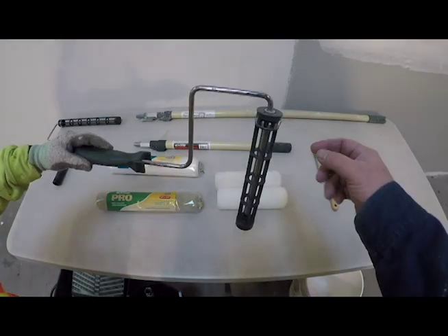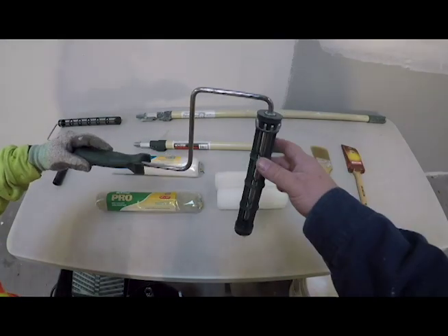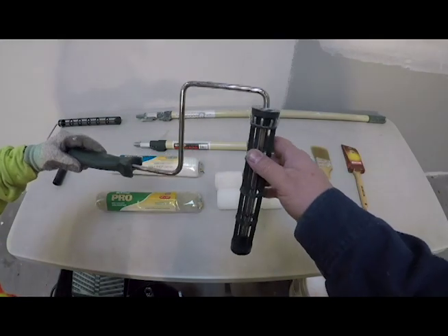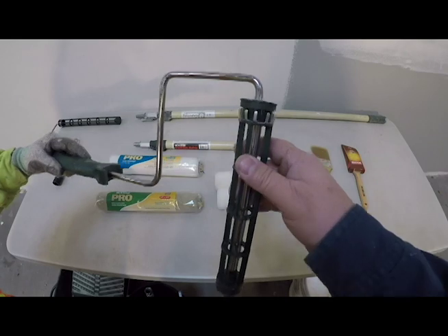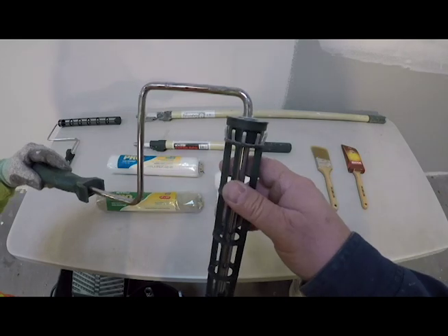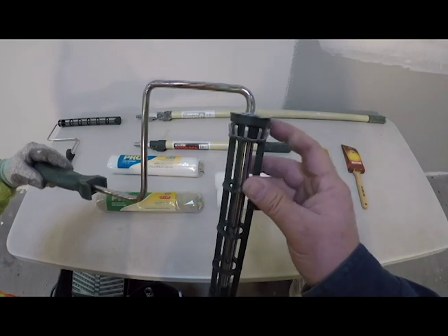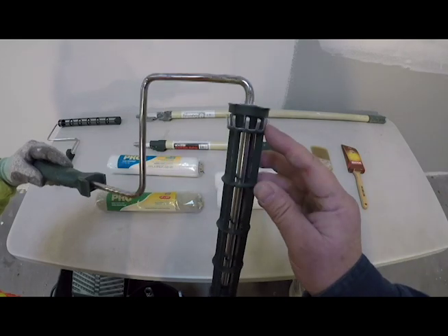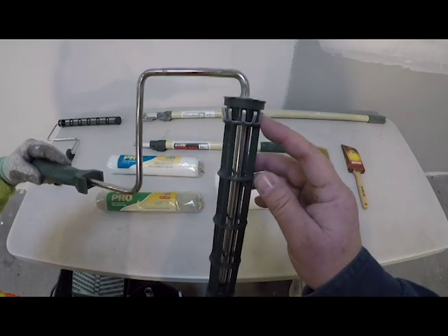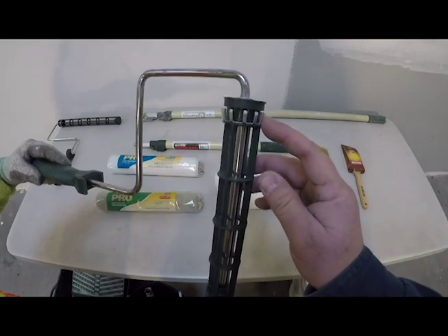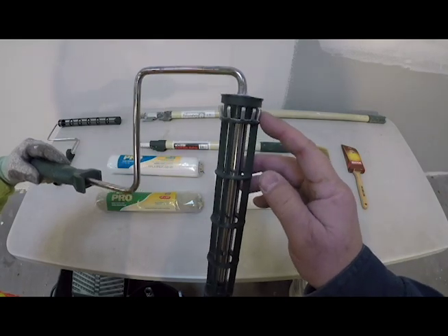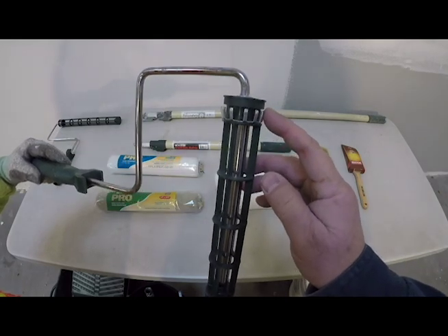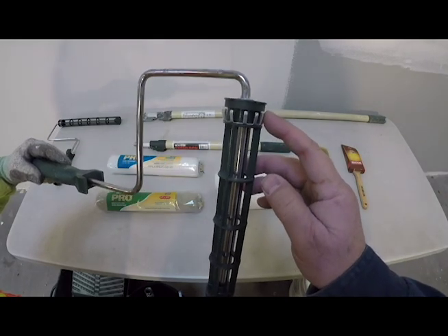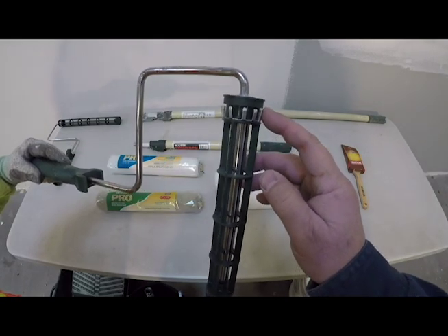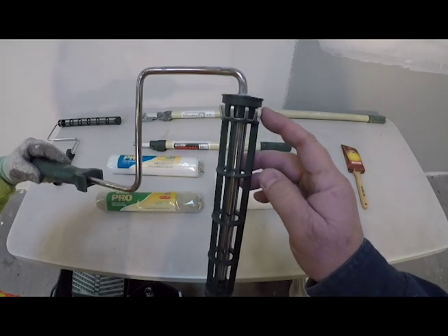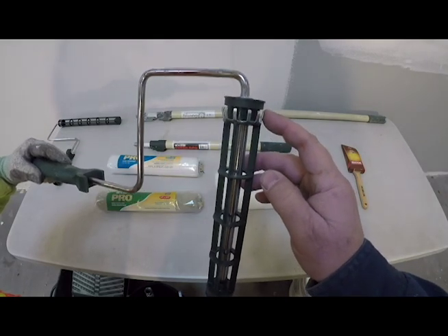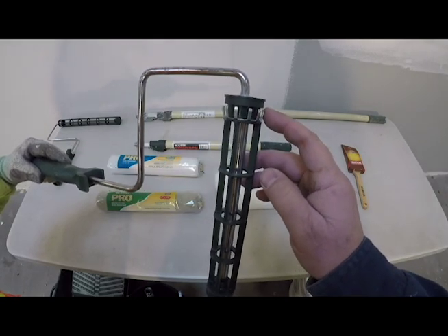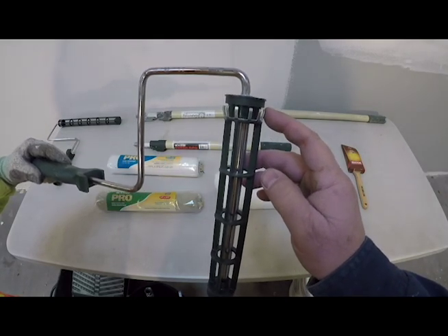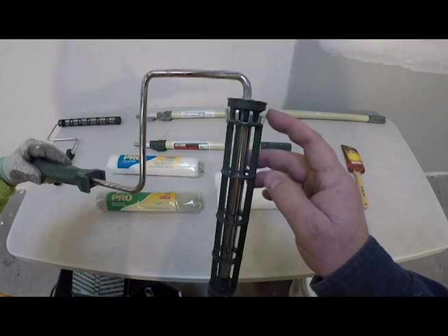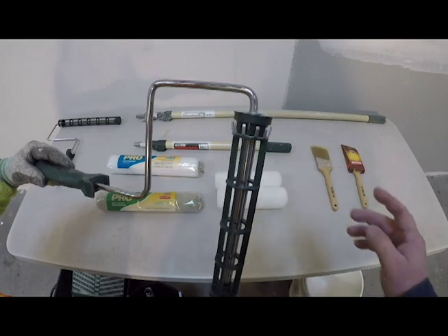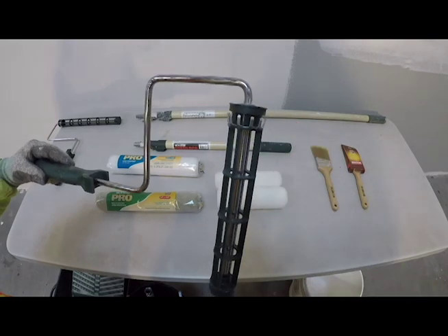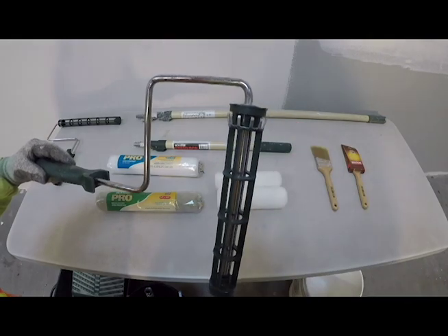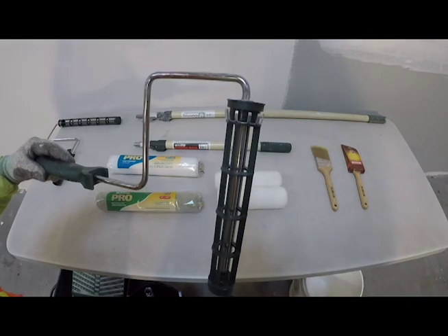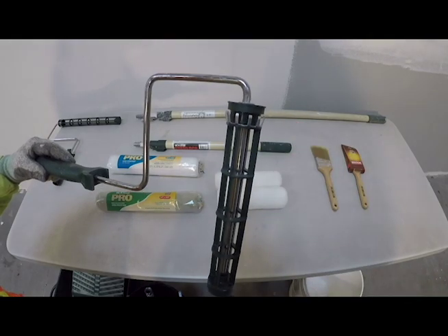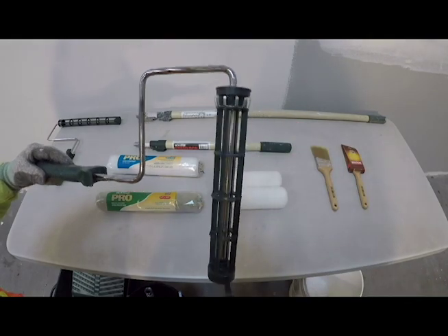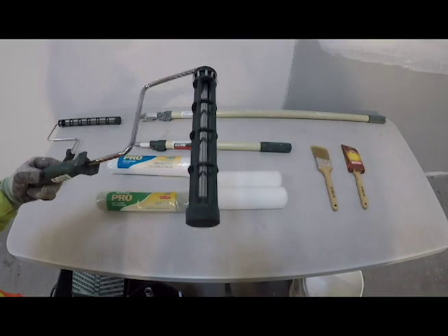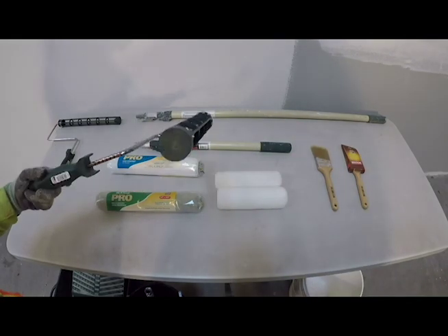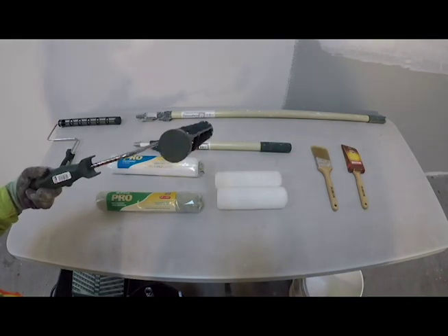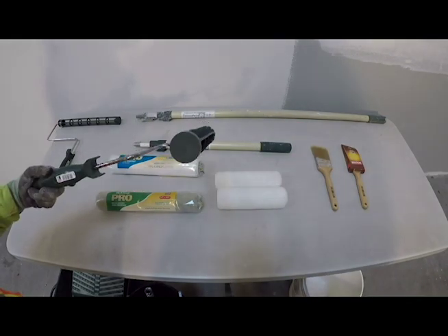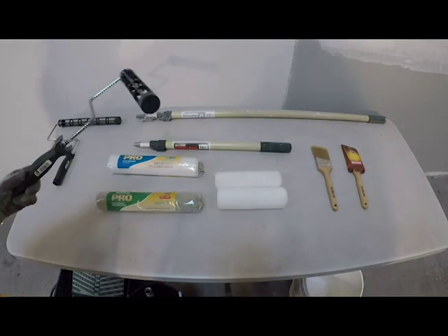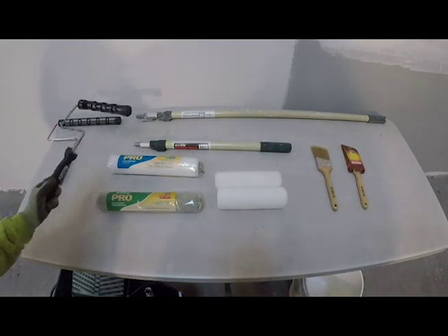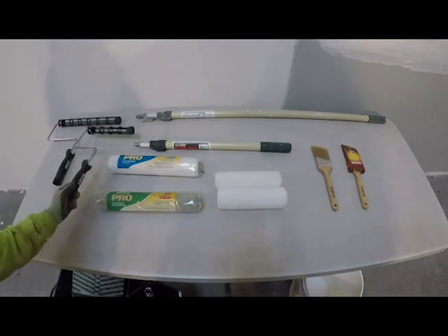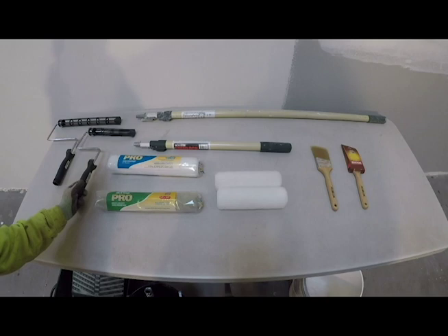Notice on these frames that there is a locking system that holds the roller cover on, instead of the old-fashioned cage type. These are state-of-the-art for roller systems and work much better than the old cage-style frames.